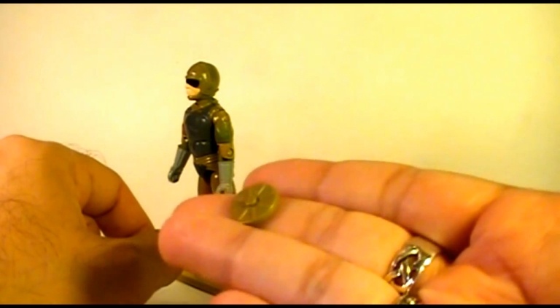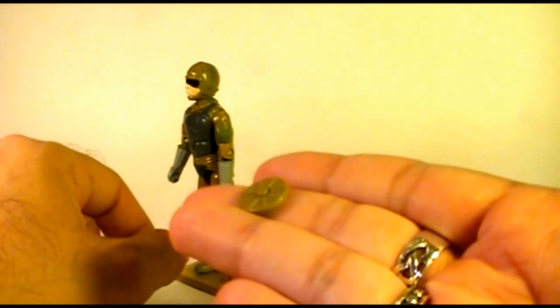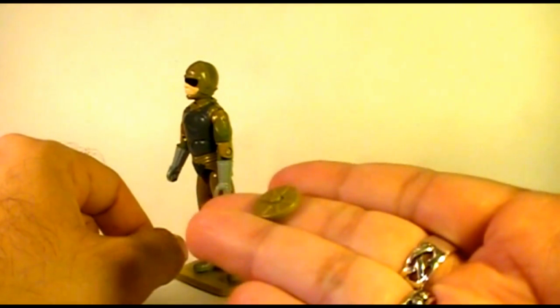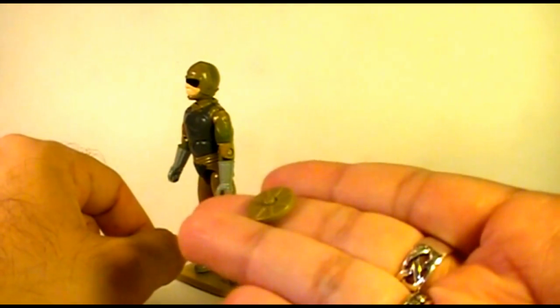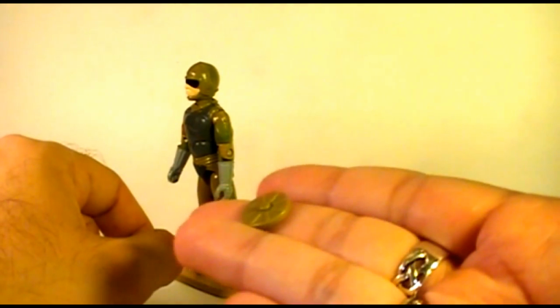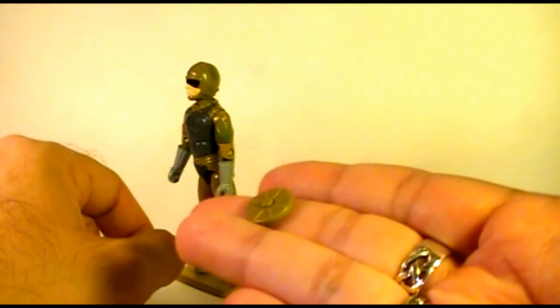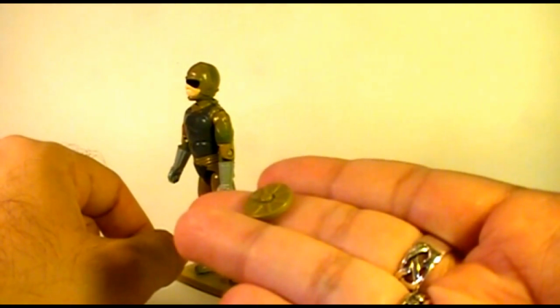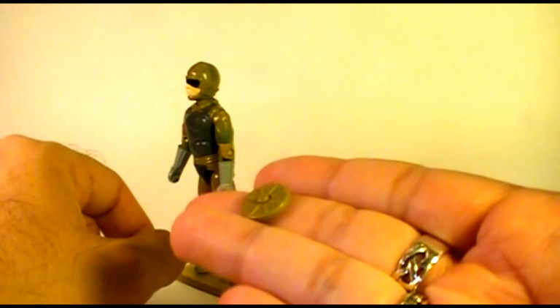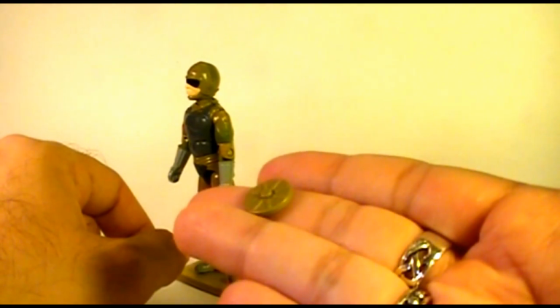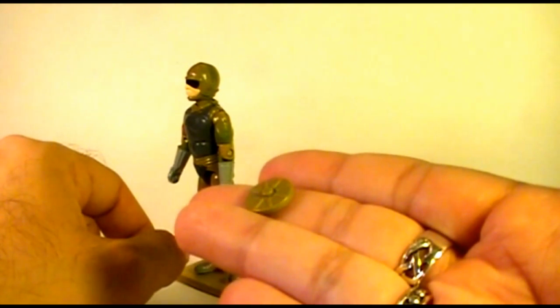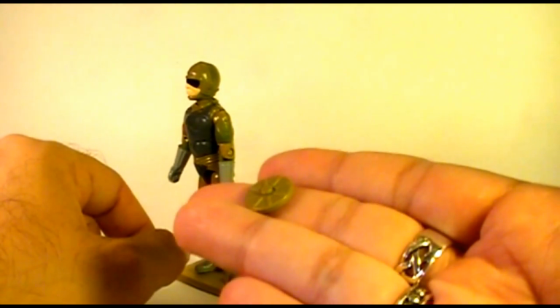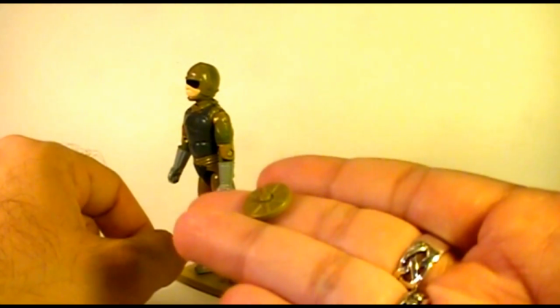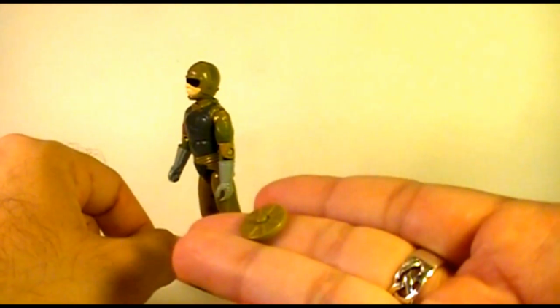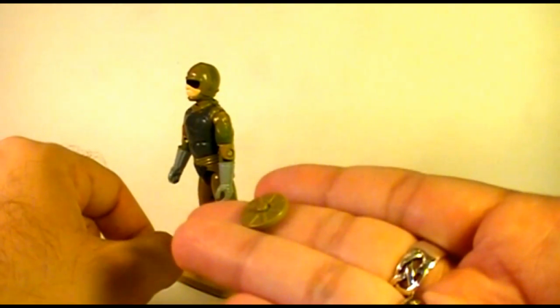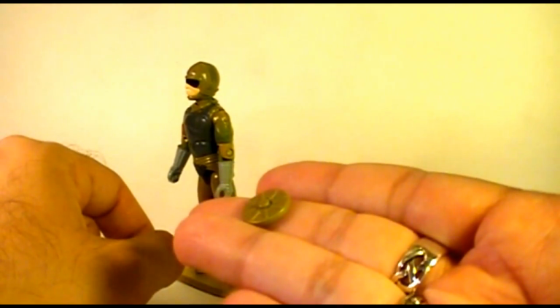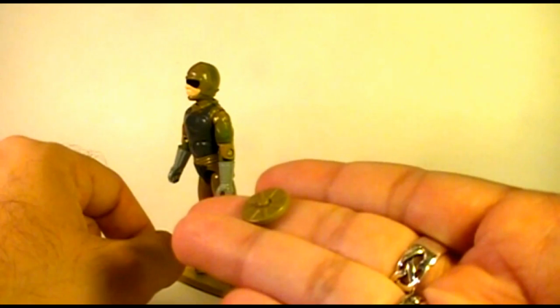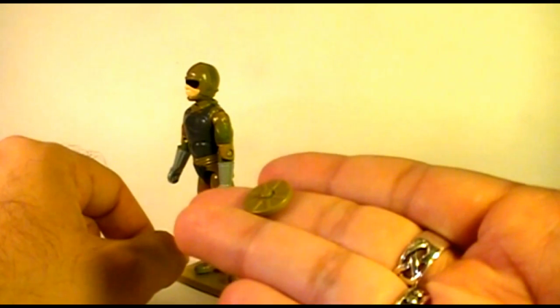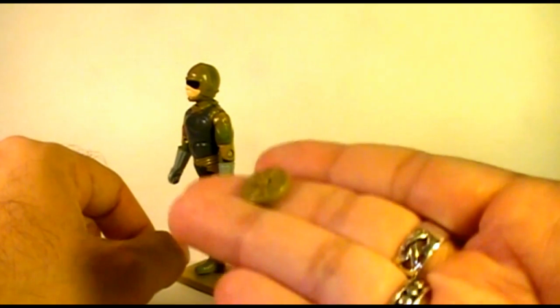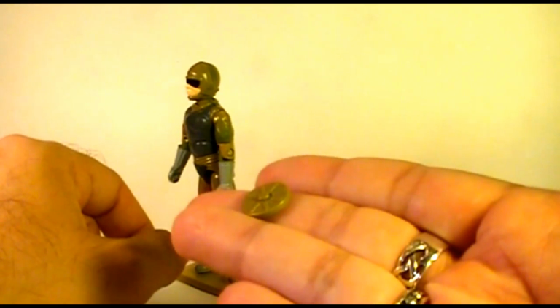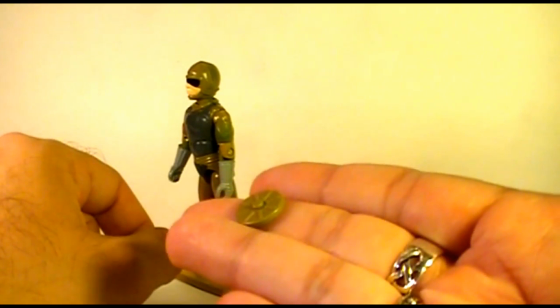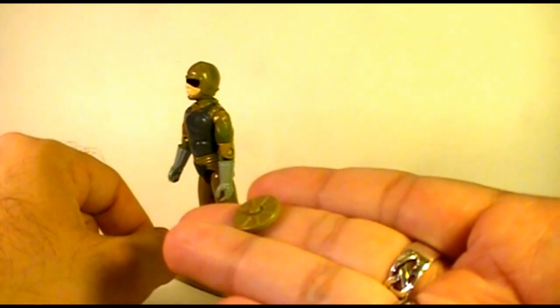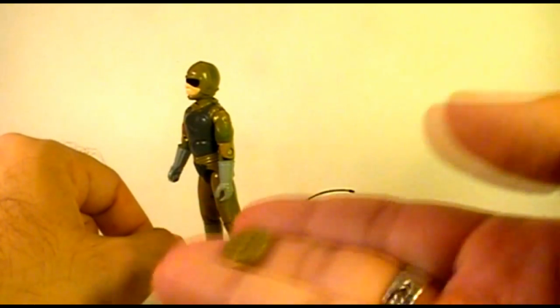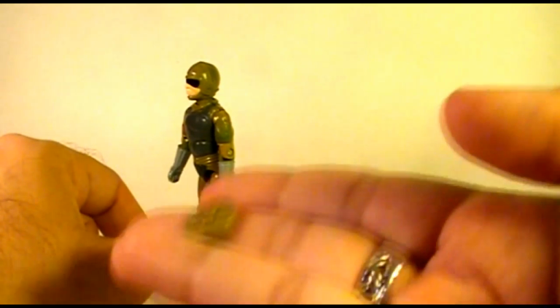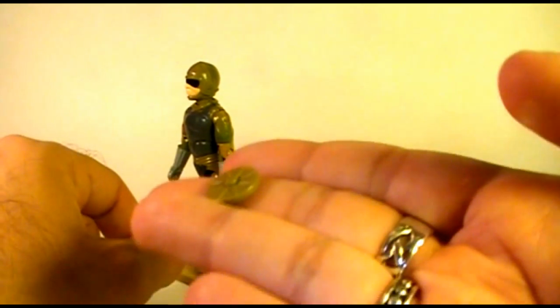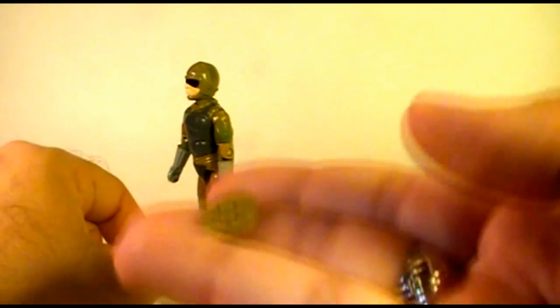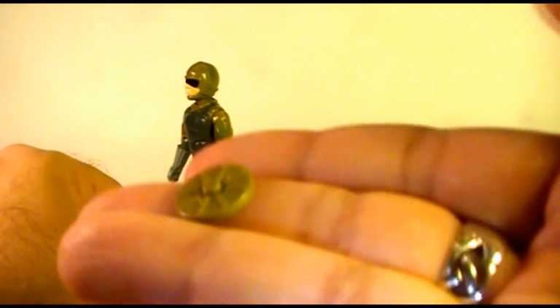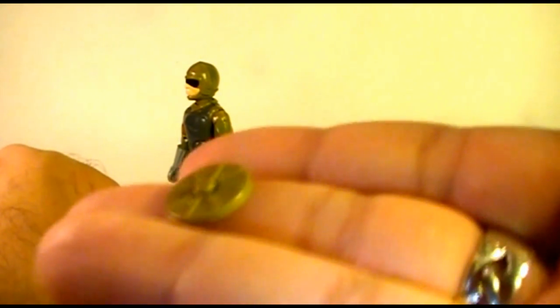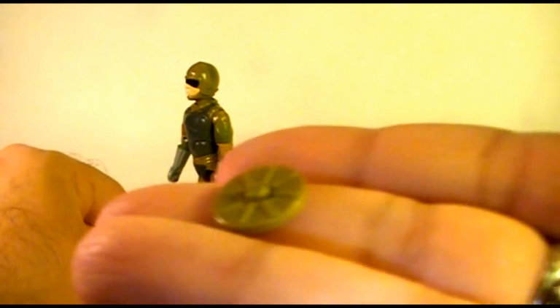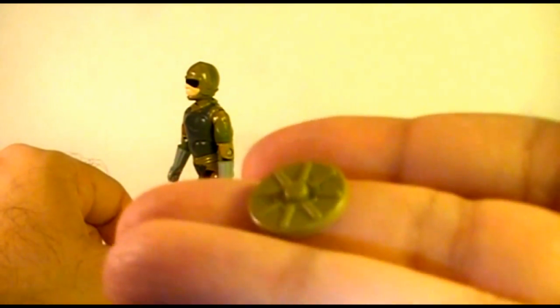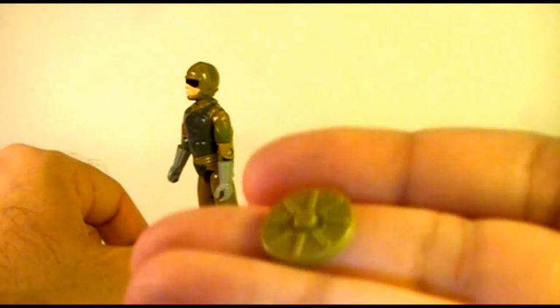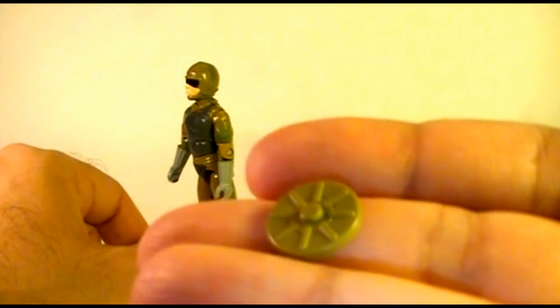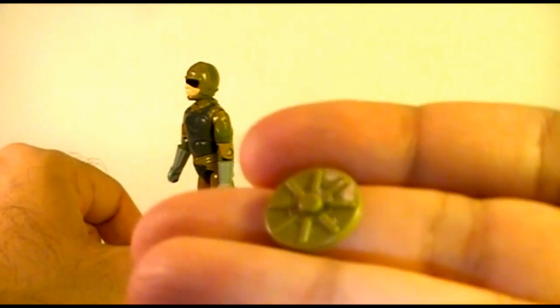As for these anti-personnel mines, I'm not sure if they're a copy of a particular real-world mine, but they do have some kind of realistic detail.